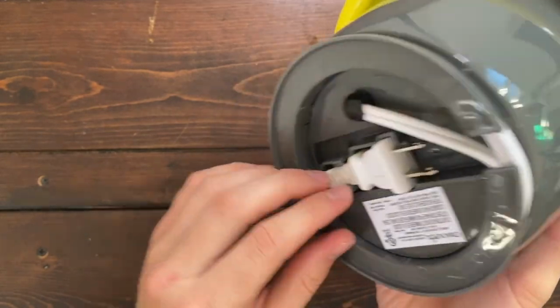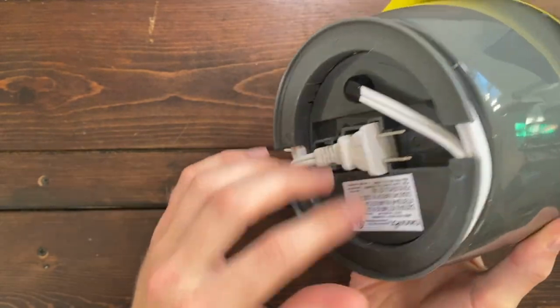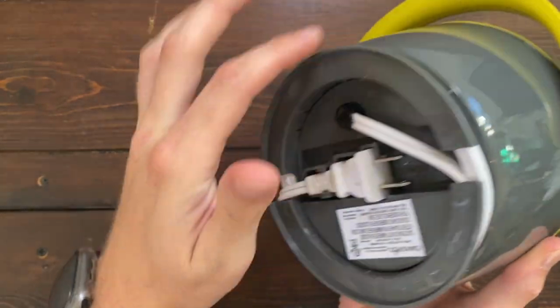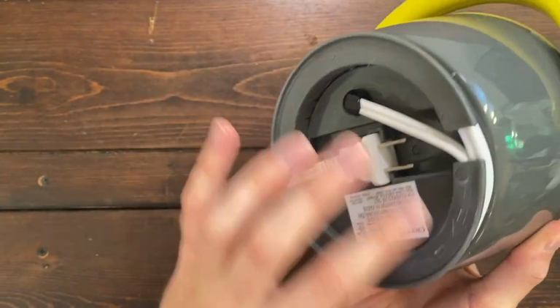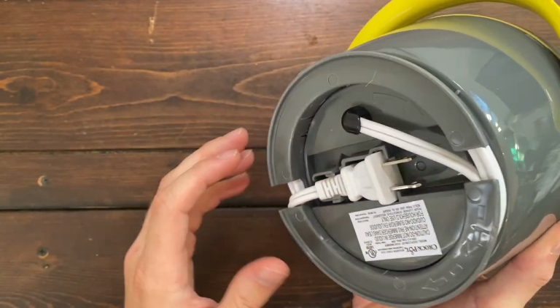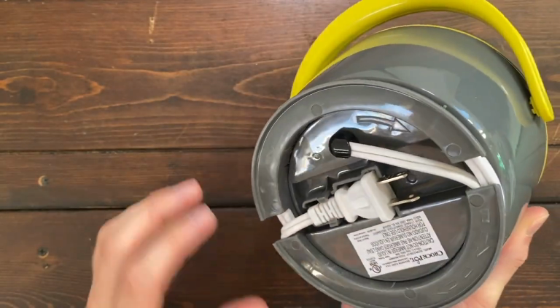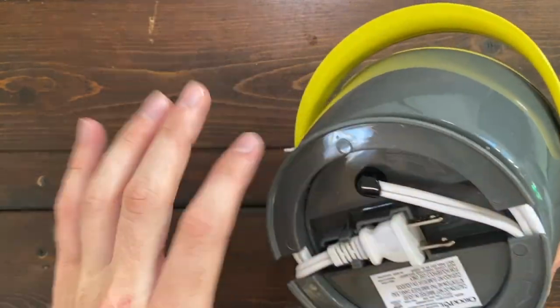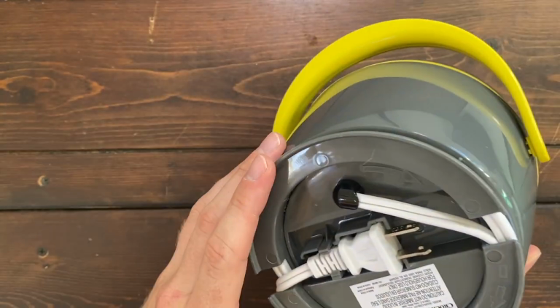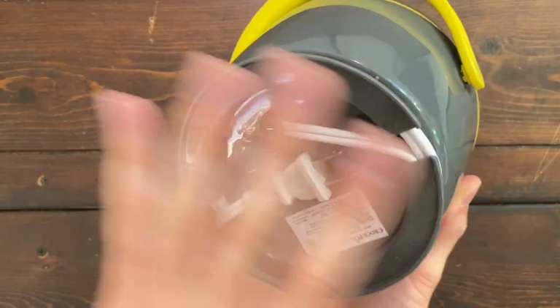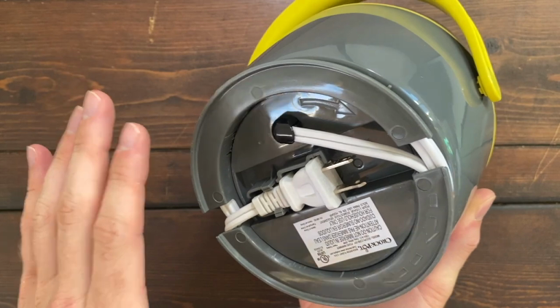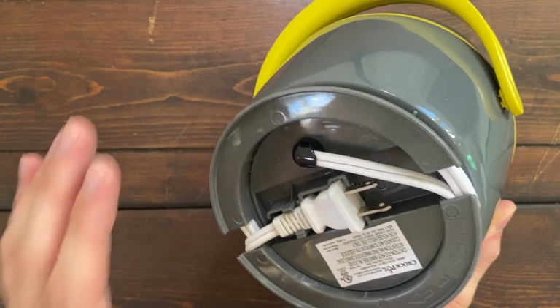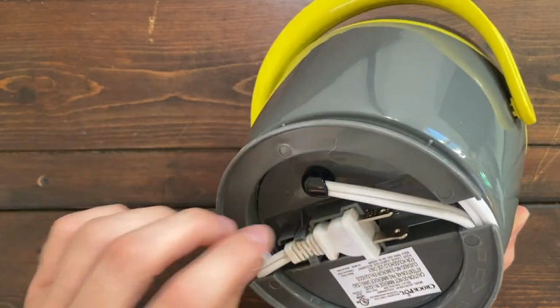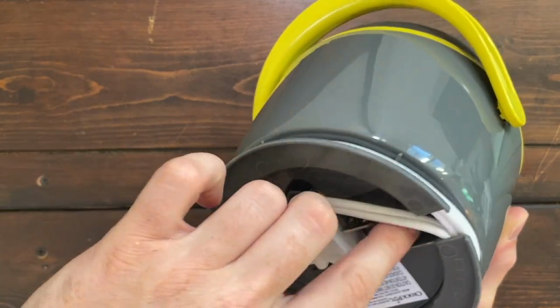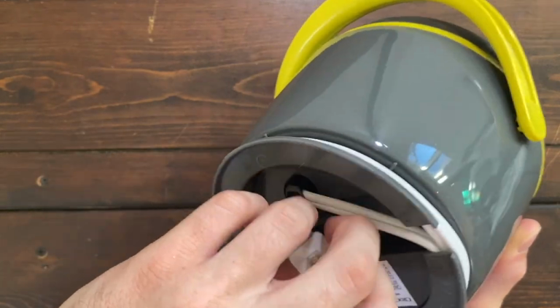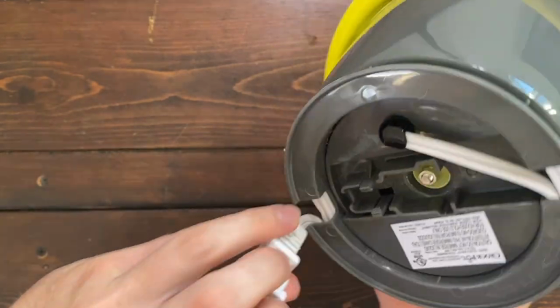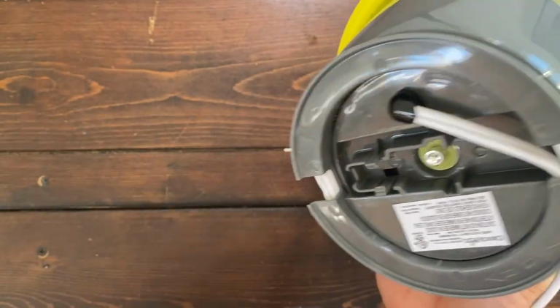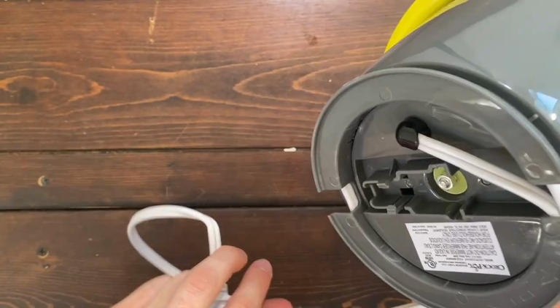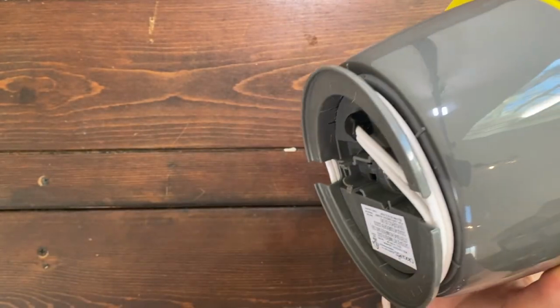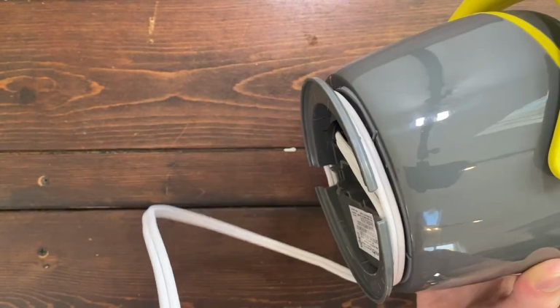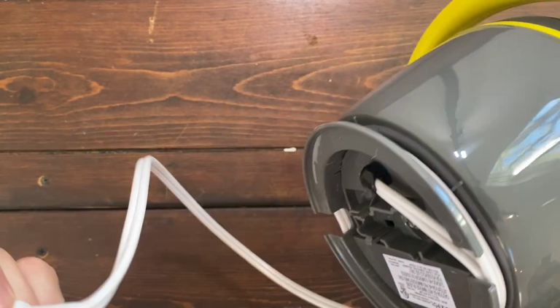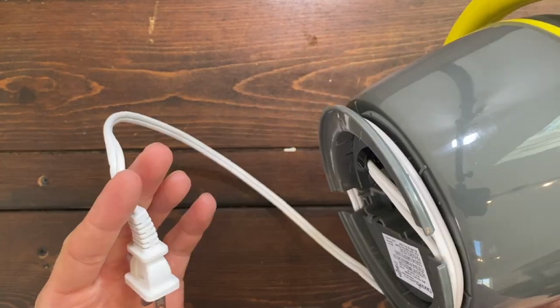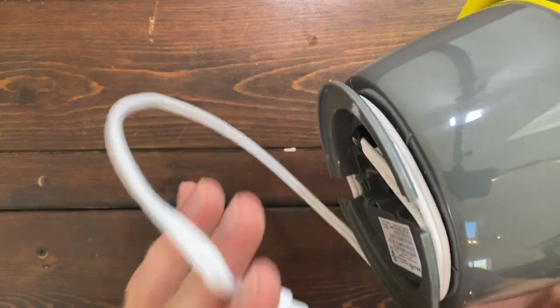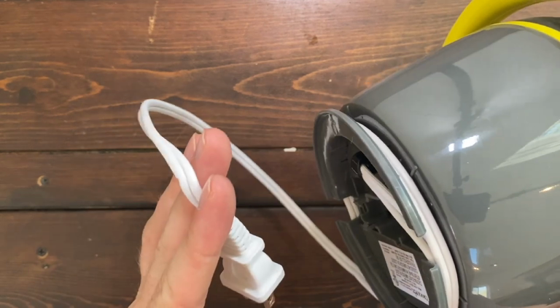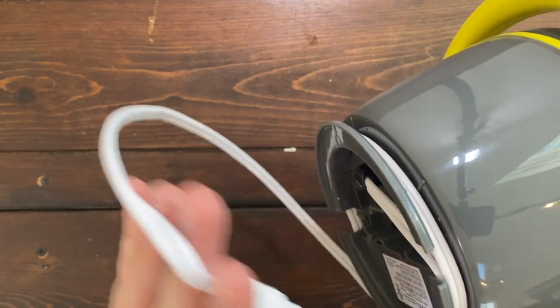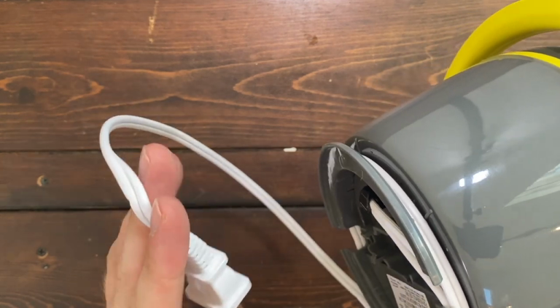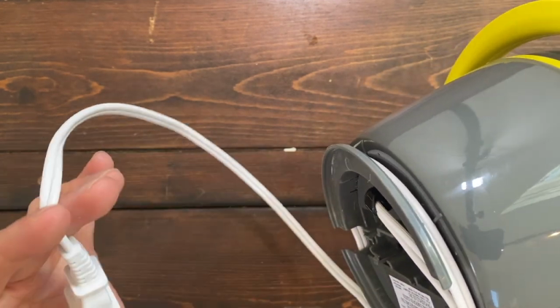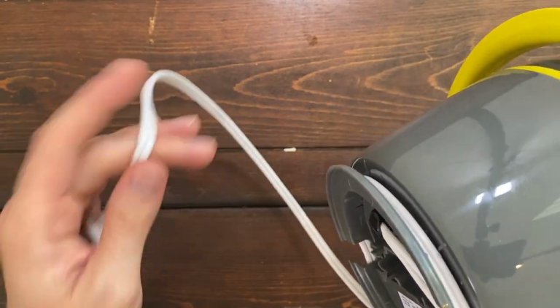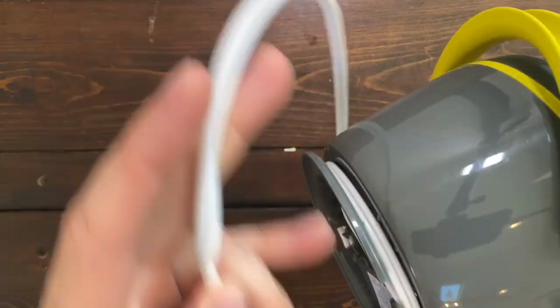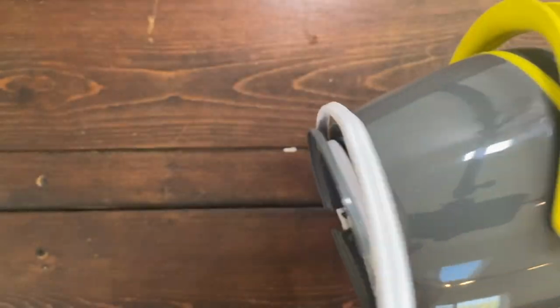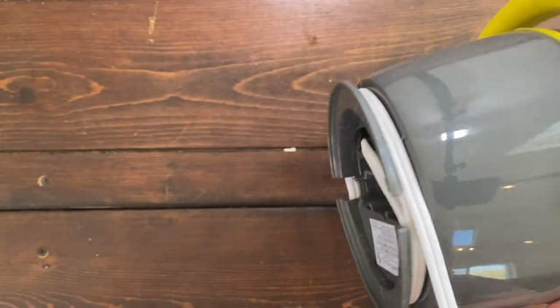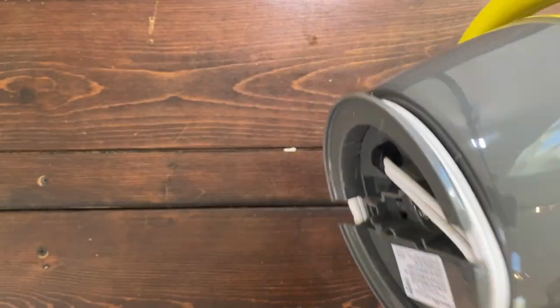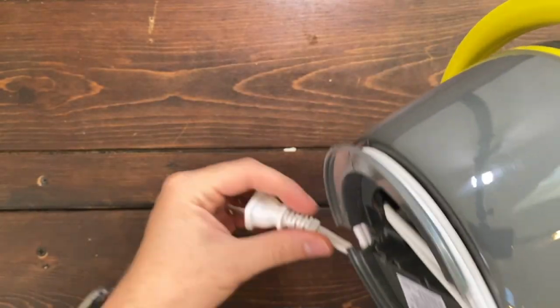The cord actually stores down here and wraps around the bottom, so you don't have to bring a separate cord with you. All you have to do is just unhook this, unravel the cord, plug it in, and you can plug this in when you get to work. And by lunchtime, your food can be completely heated and ready to eat.